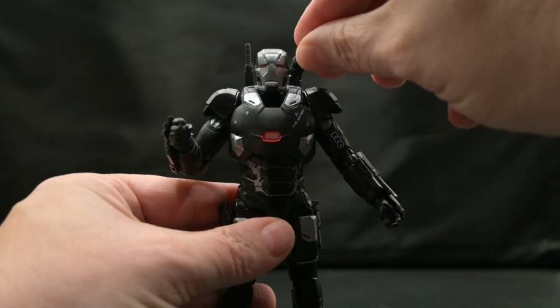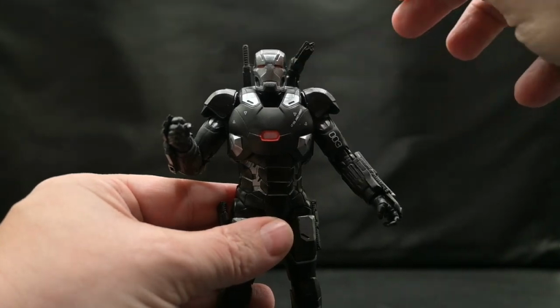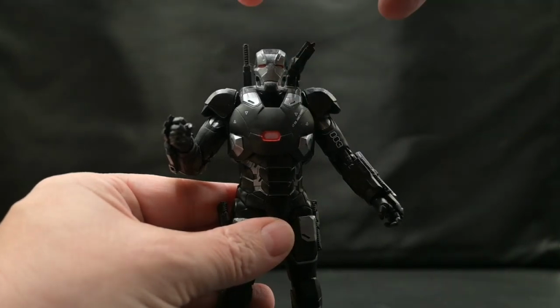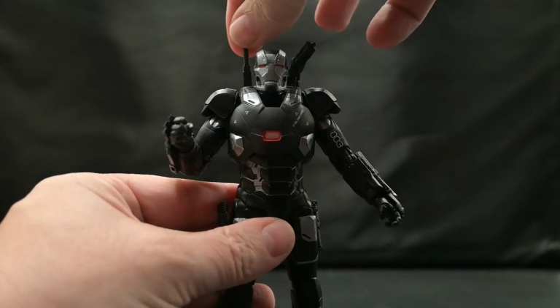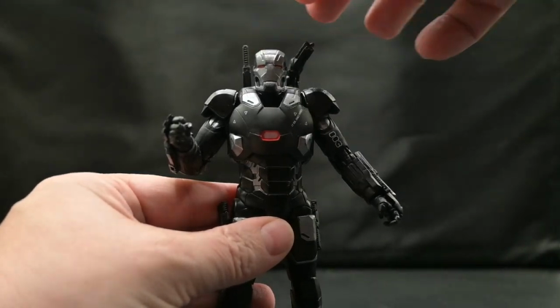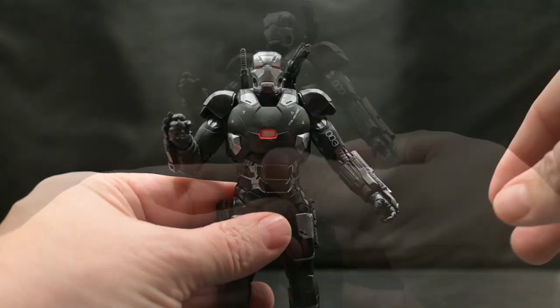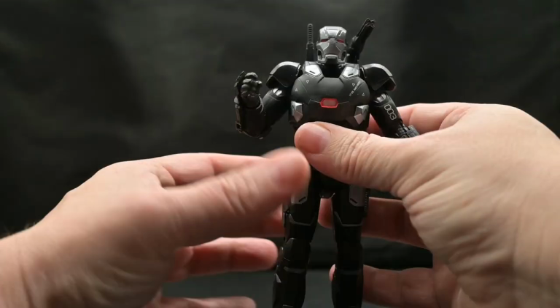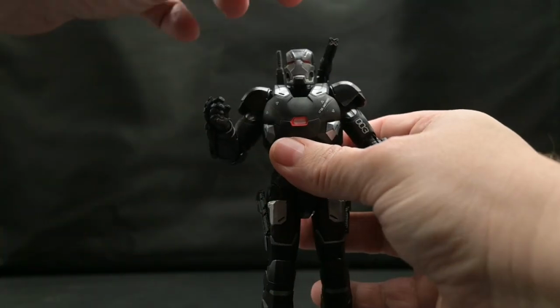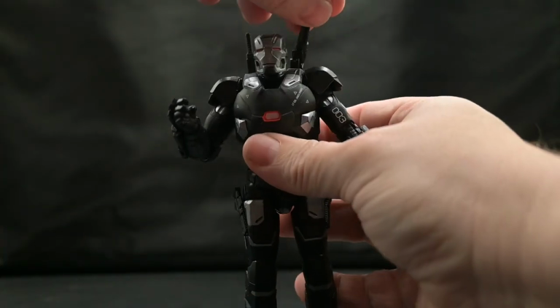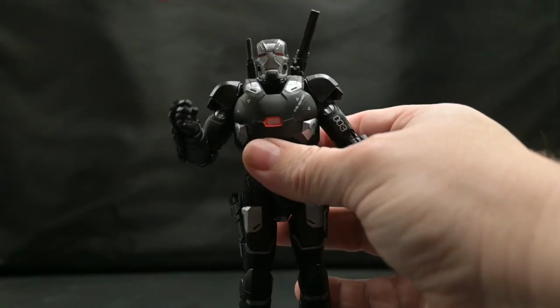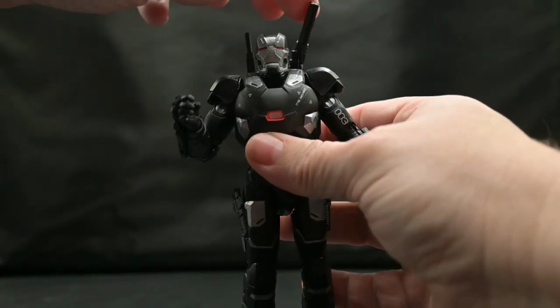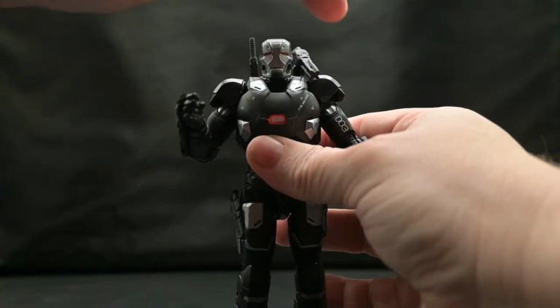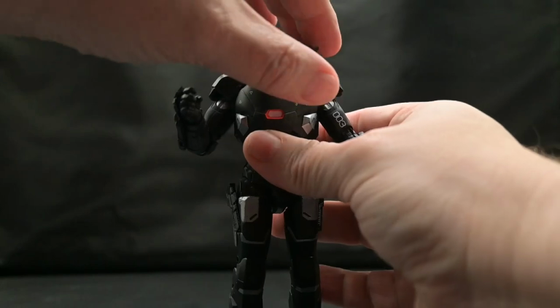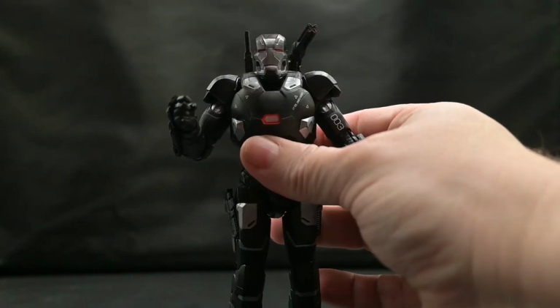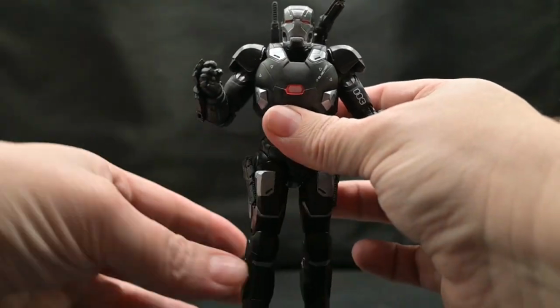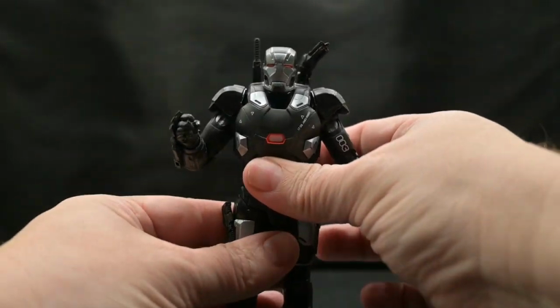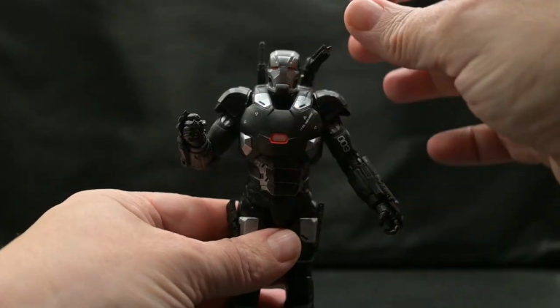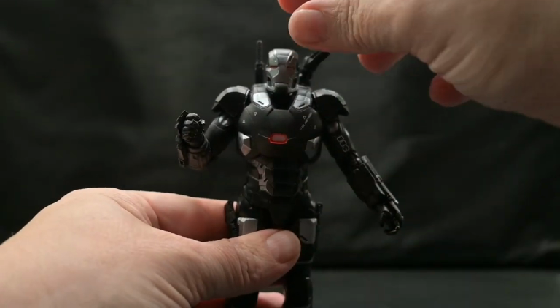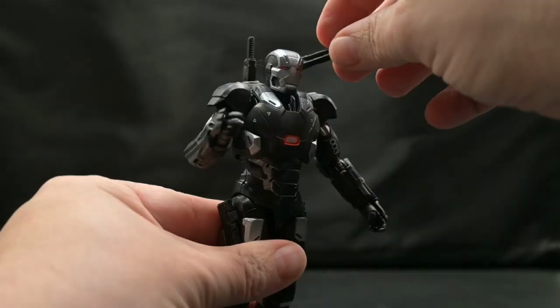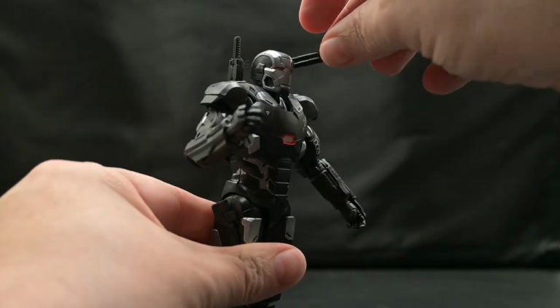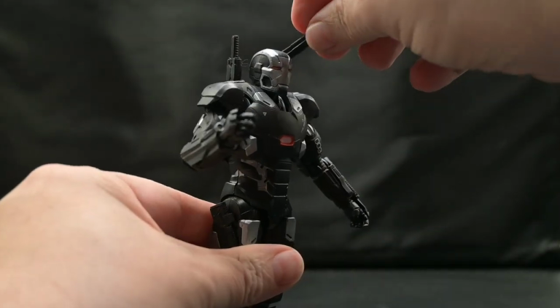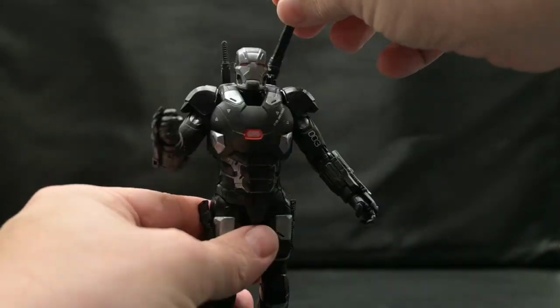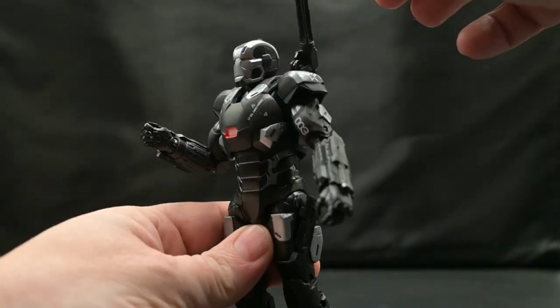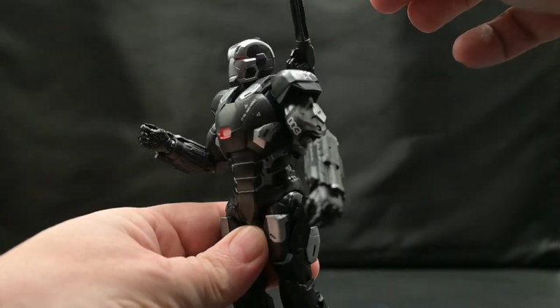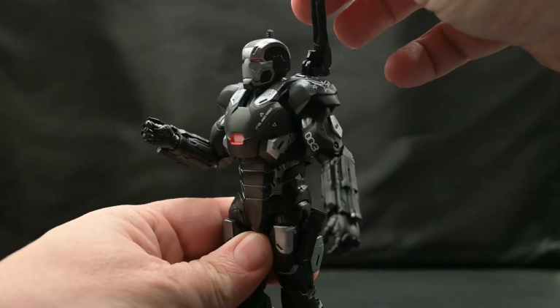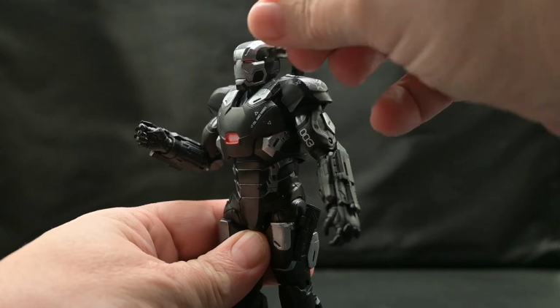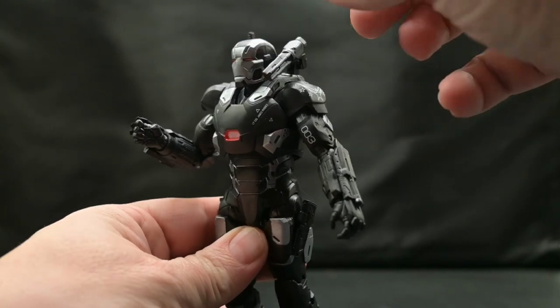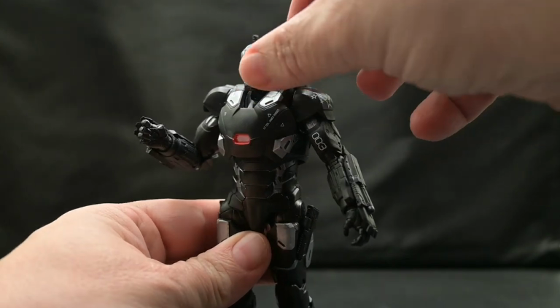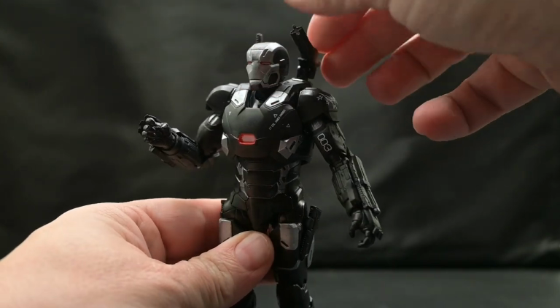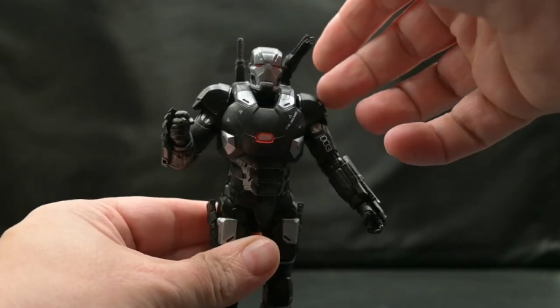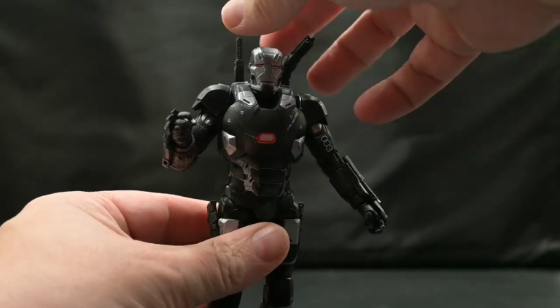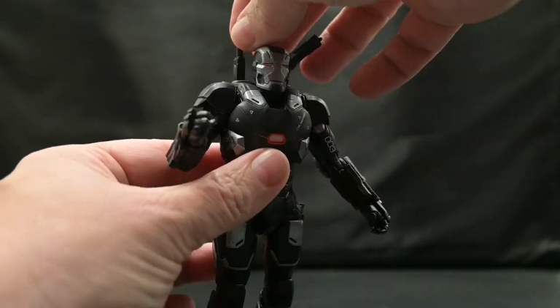We do have the Gatling gun and his baton on his shoulders, but near on his back. As you can see, his Gatling gun does move up and down. It can actually go all the way up, pointing straight up, and then come down over the shoulder like that.